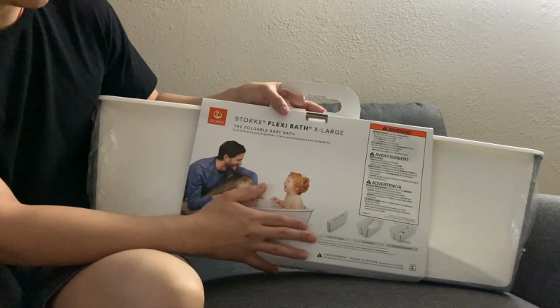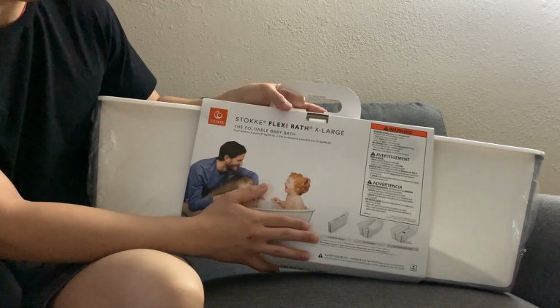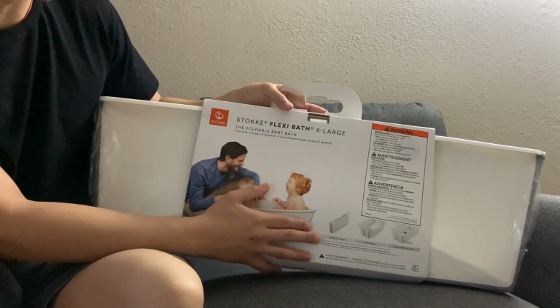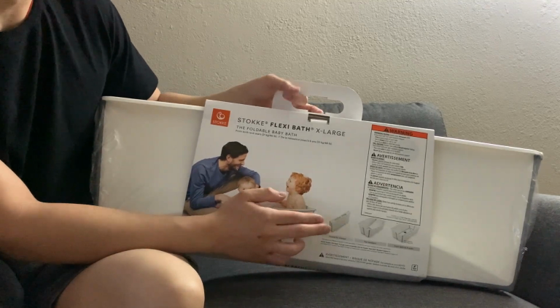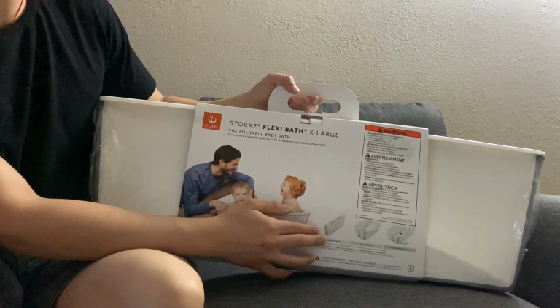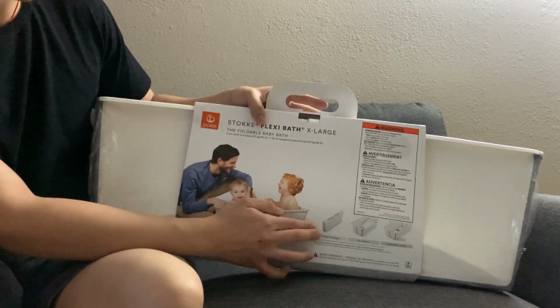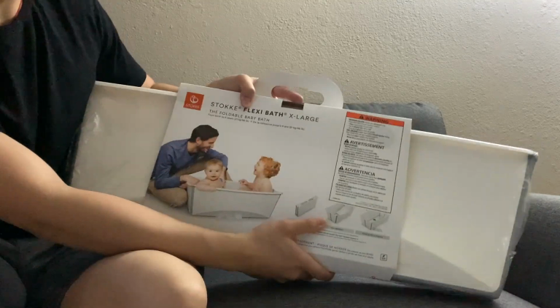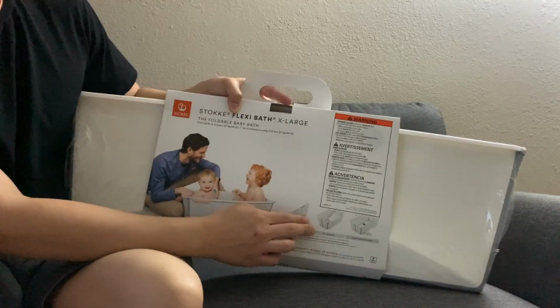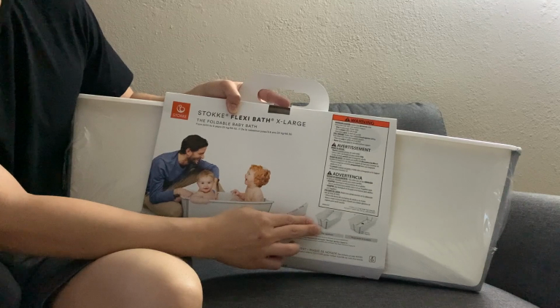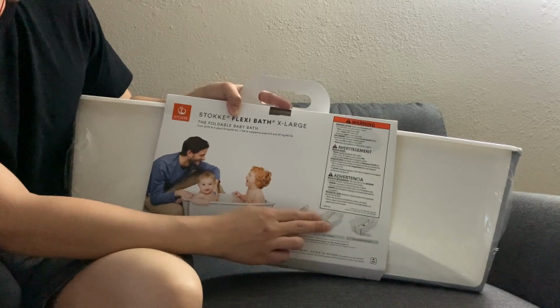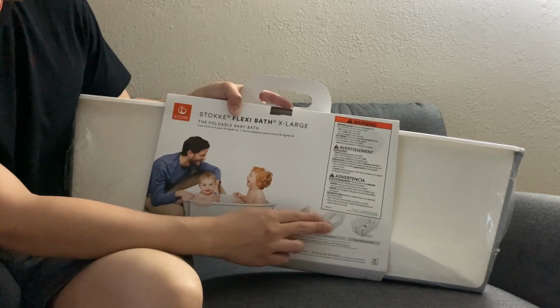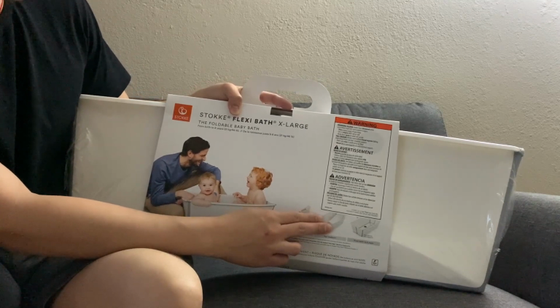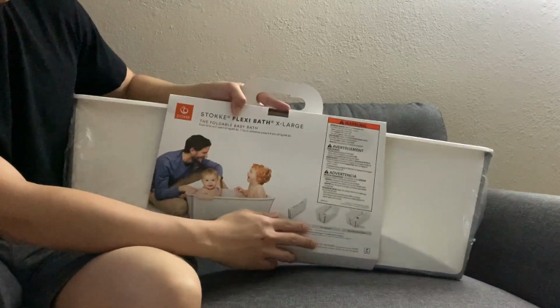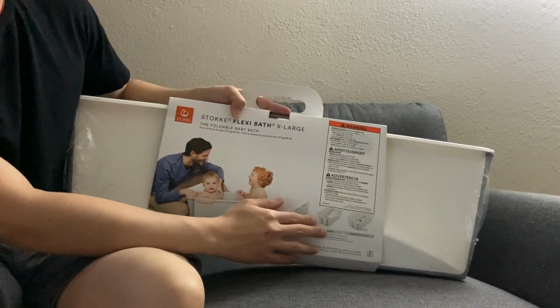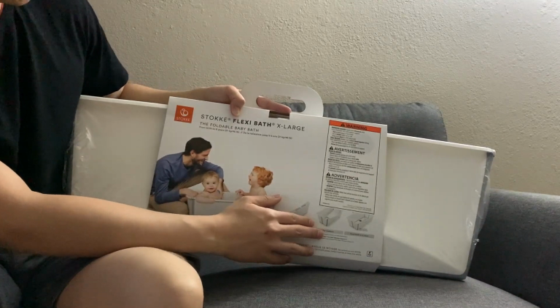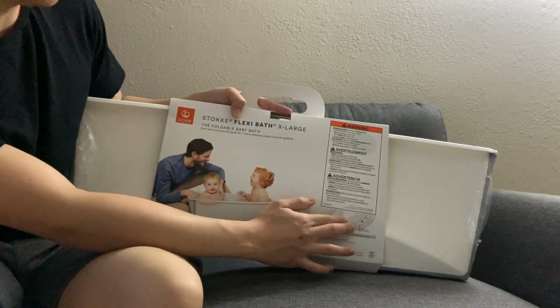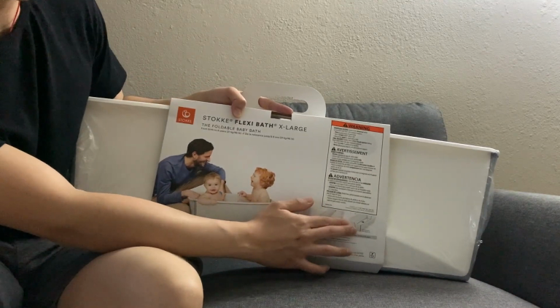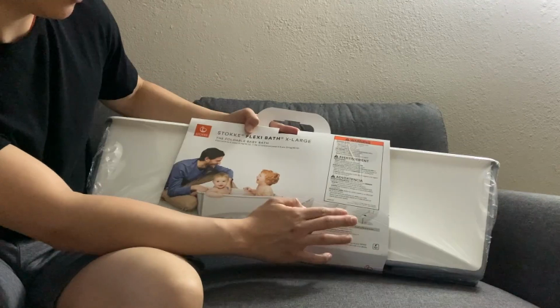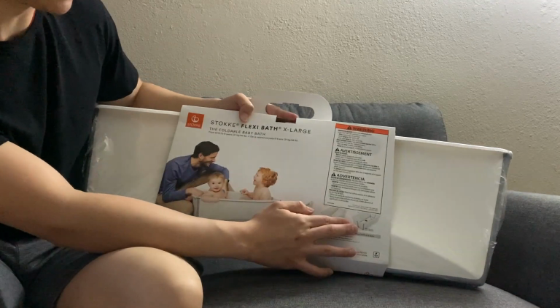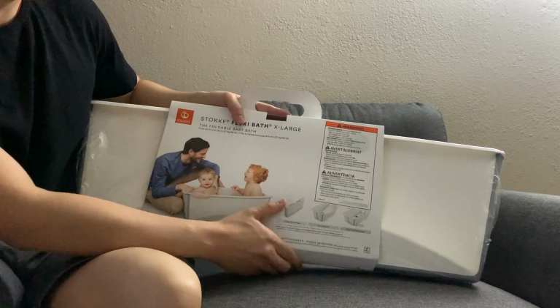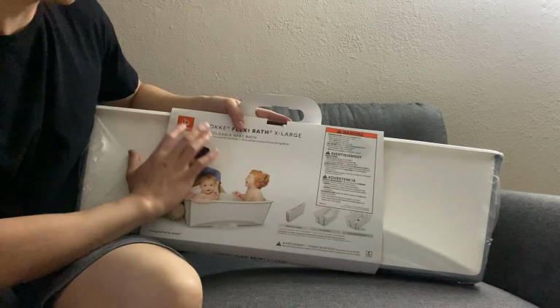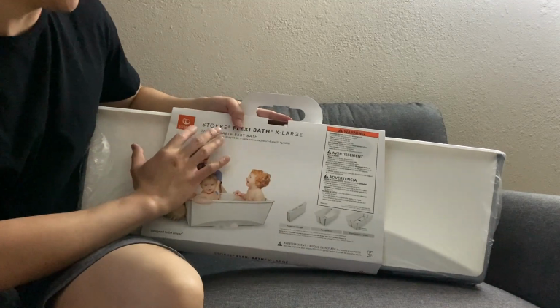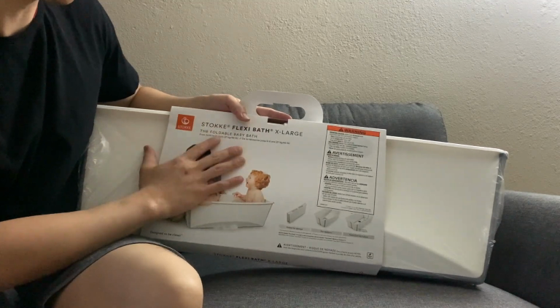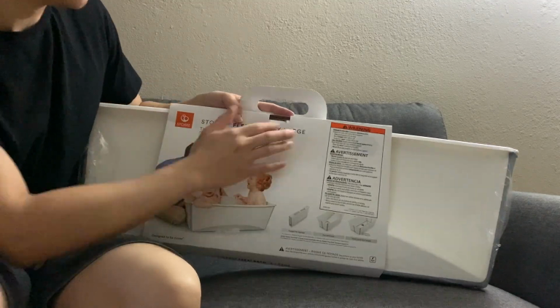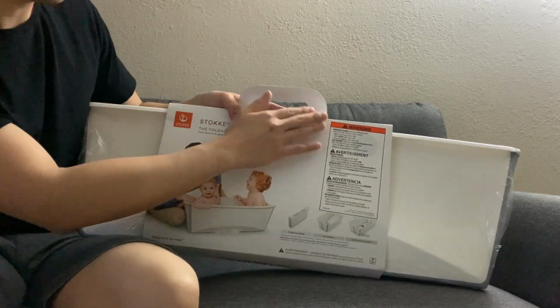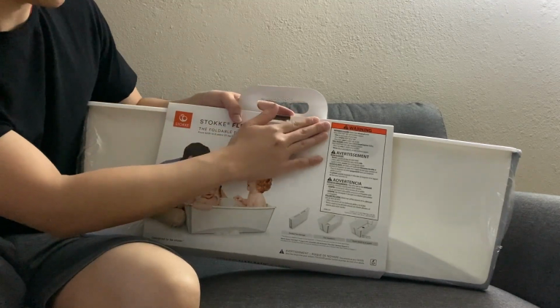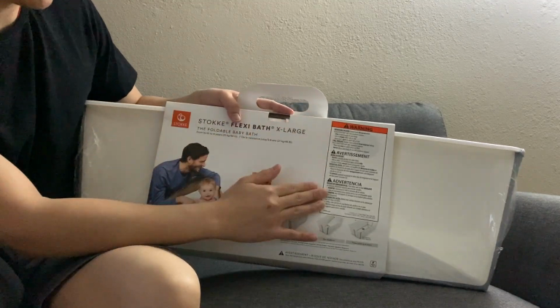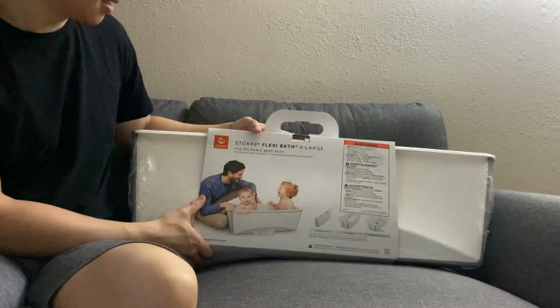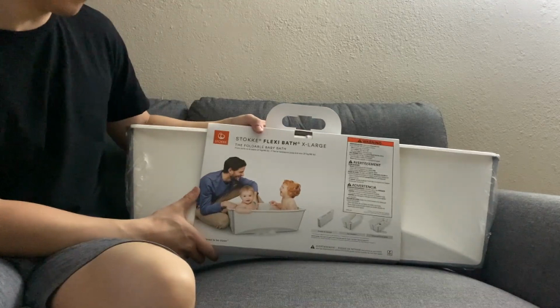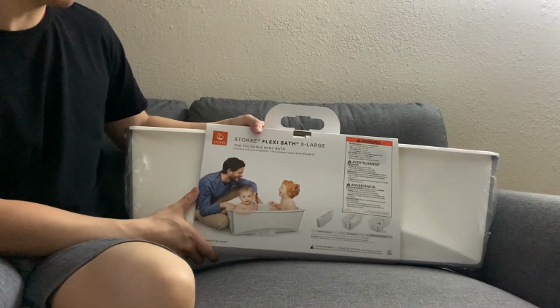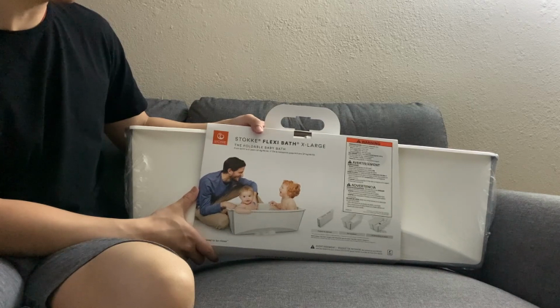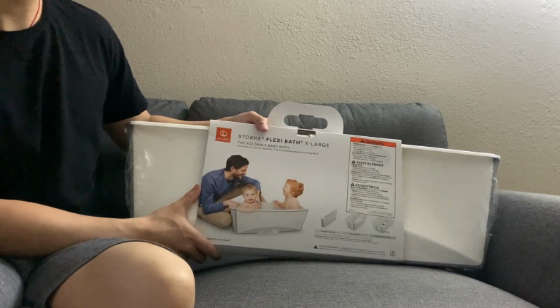Basically right now it looks like this, and then when you finish using it, you can fold it like this for storage. For a newborn you have to buy a newborn support. From birth to six years old you can open this up and it looks like this. This one I got is an X-large. Let me show you the warning sign and open this baby bath to see how it looks.